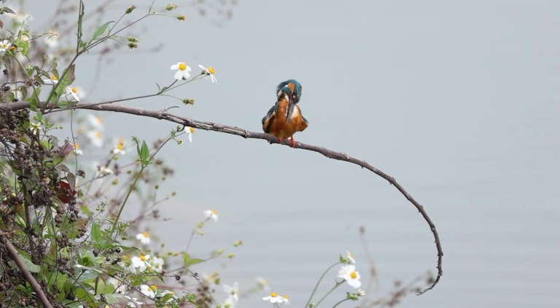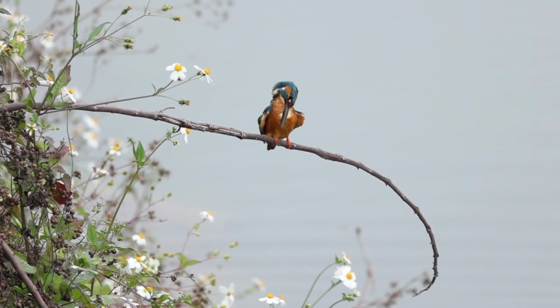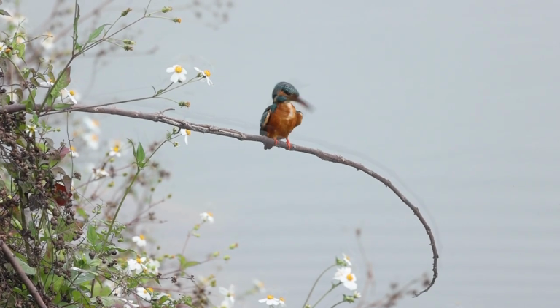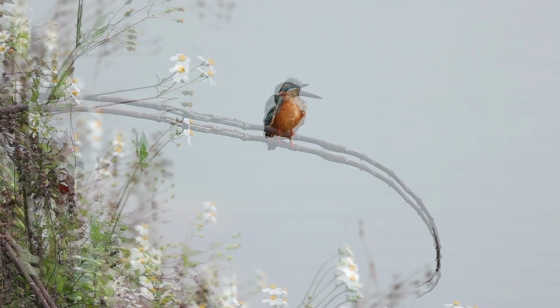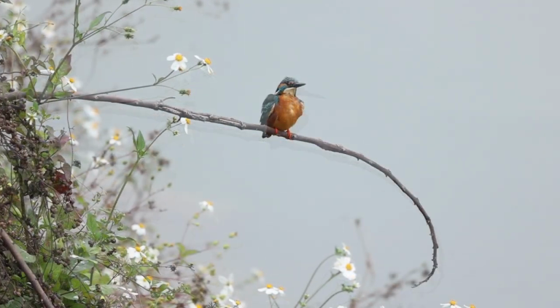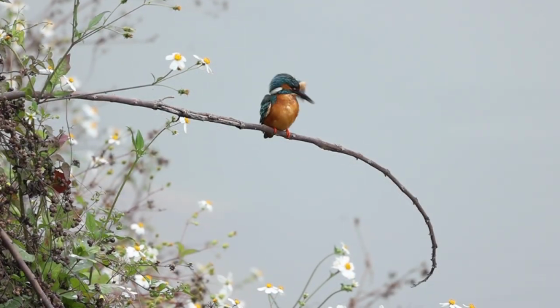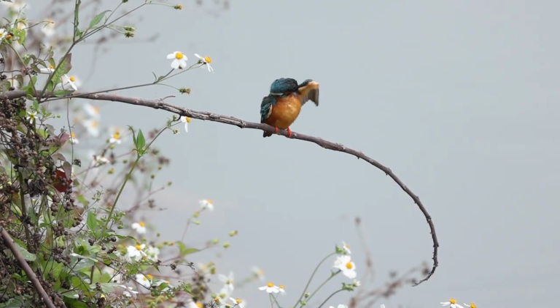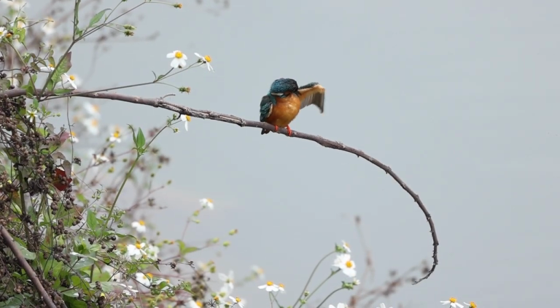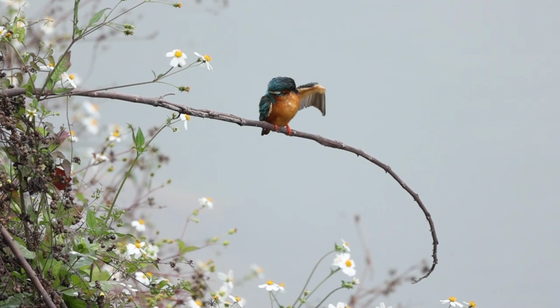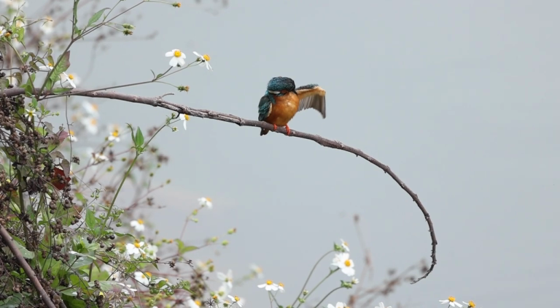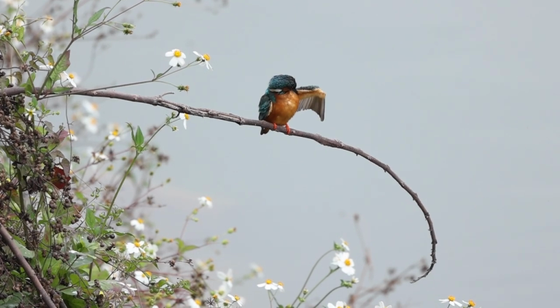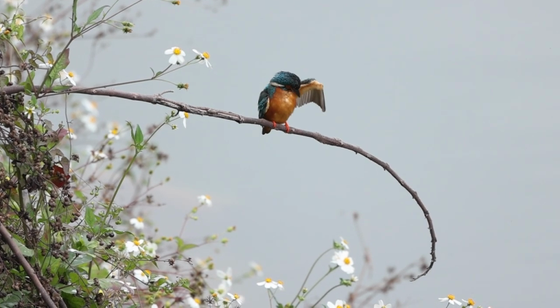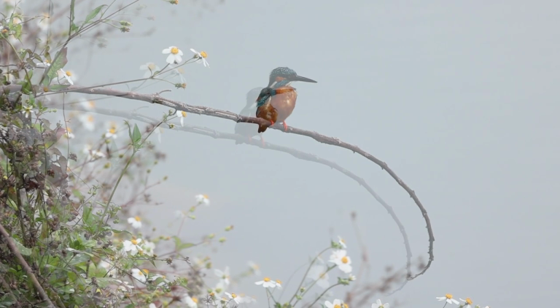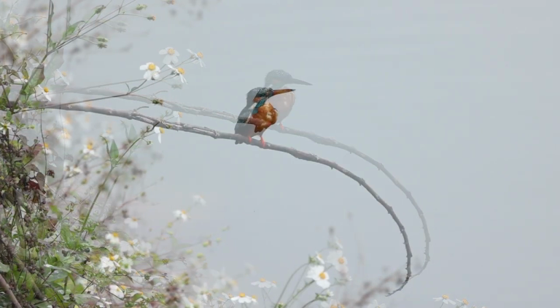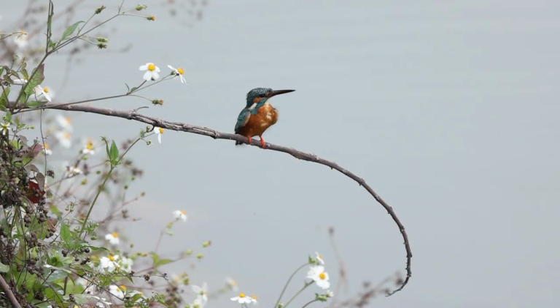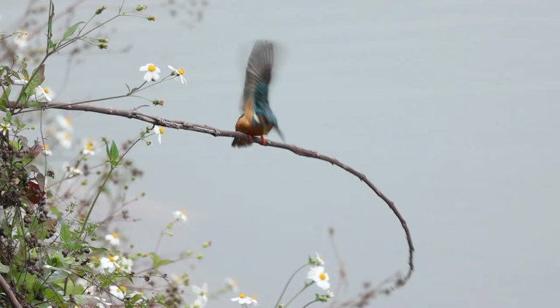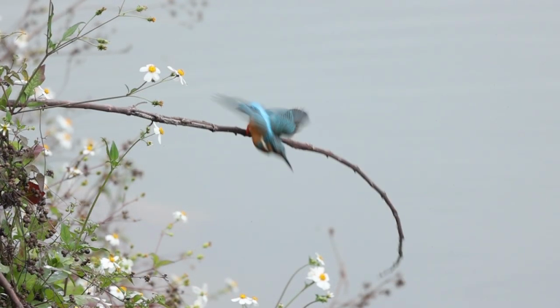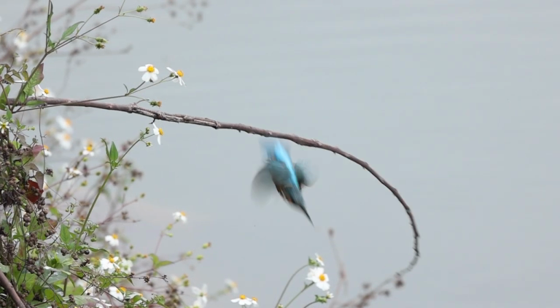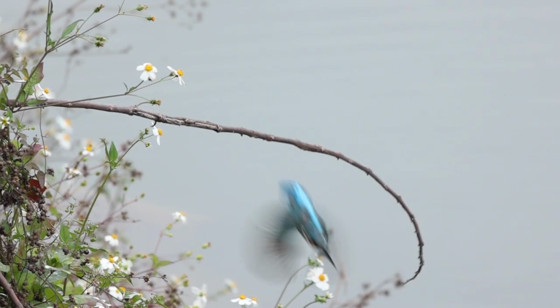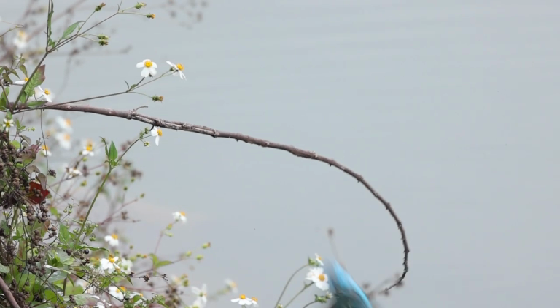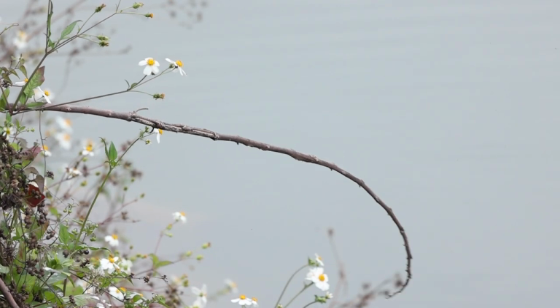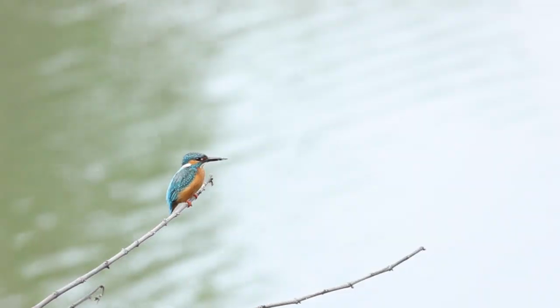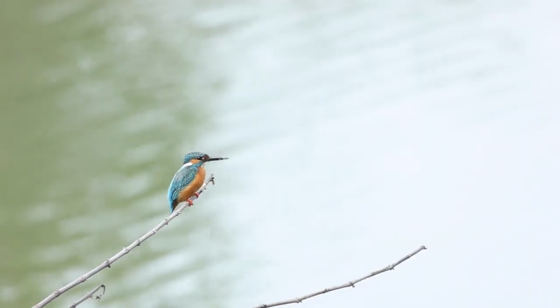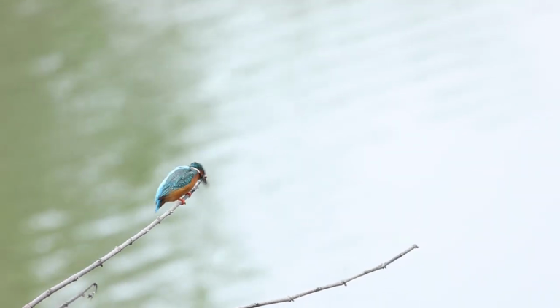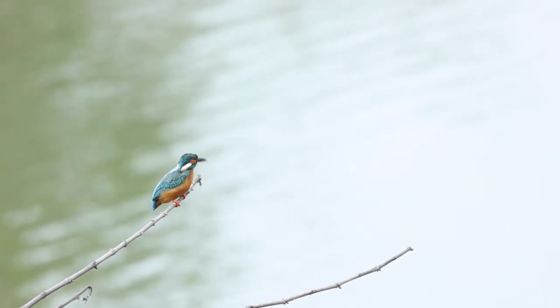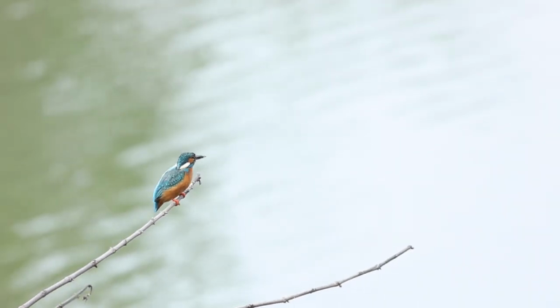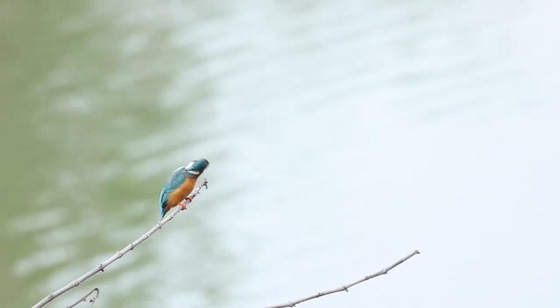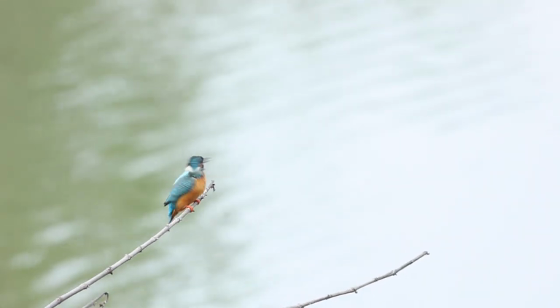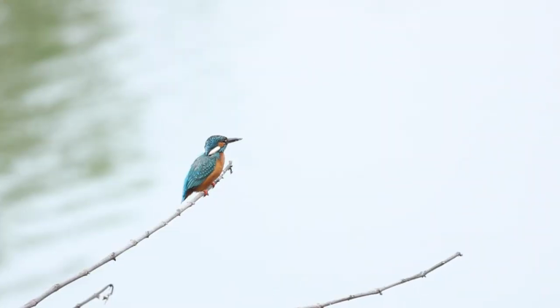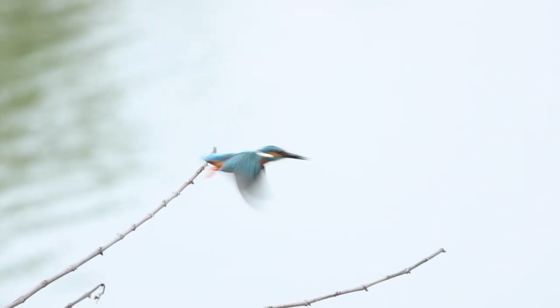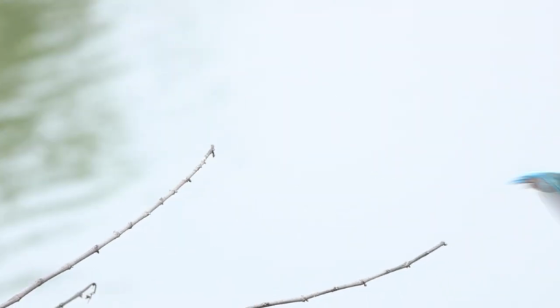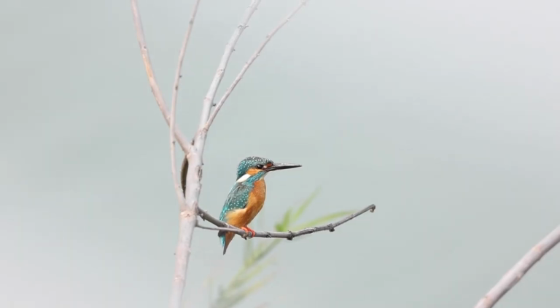The male and female kingfishers look very similar. The difference is the lower part of their bill: it is black for males and red-orange for females.